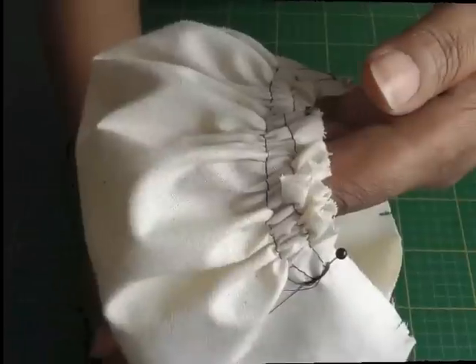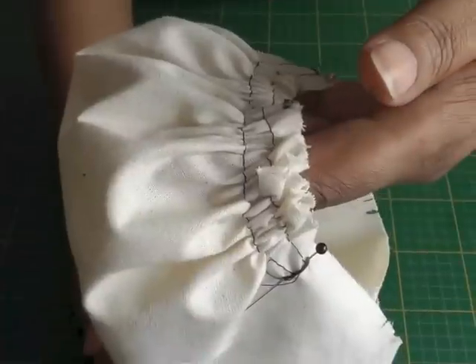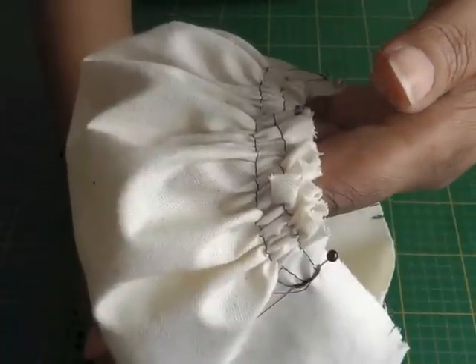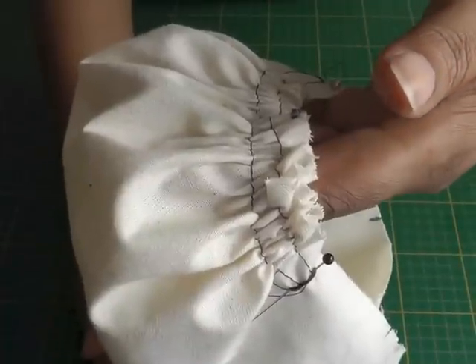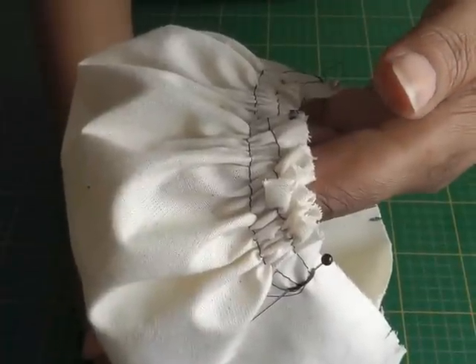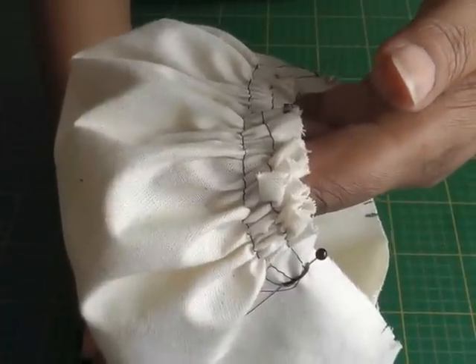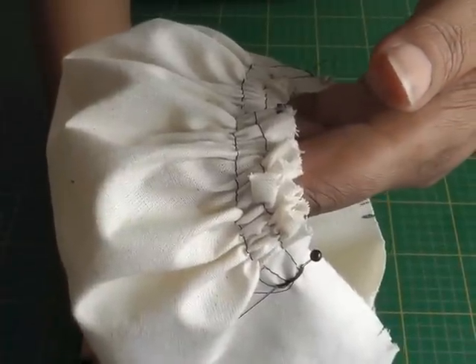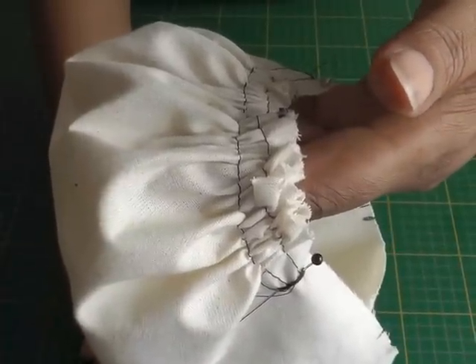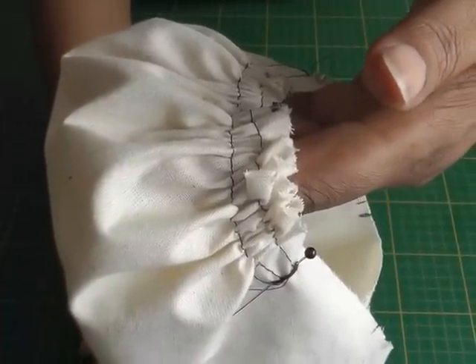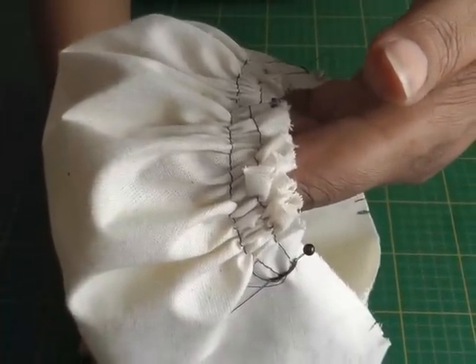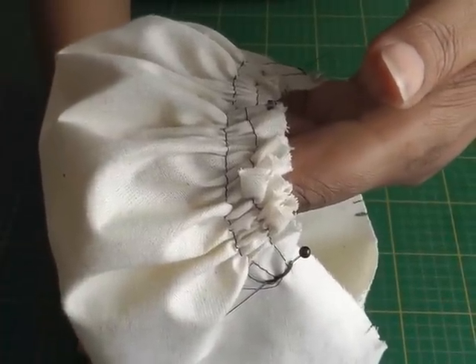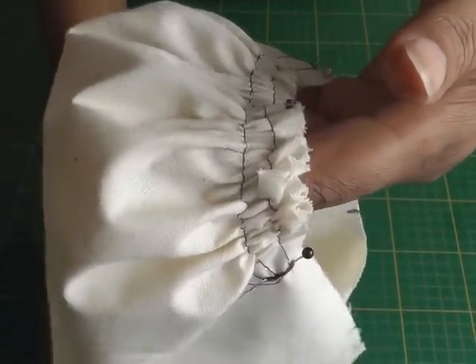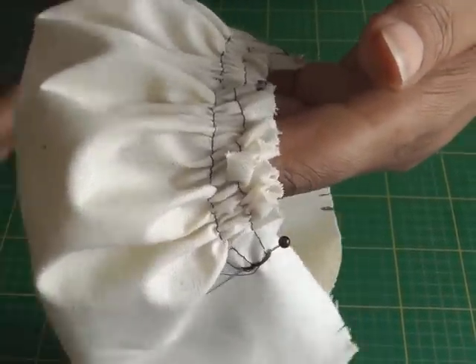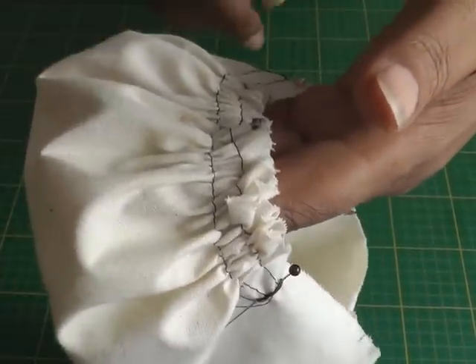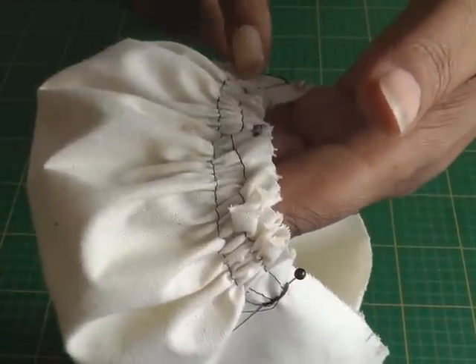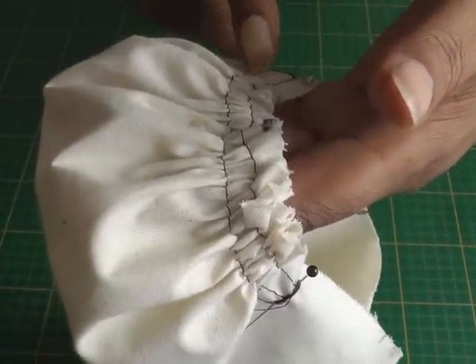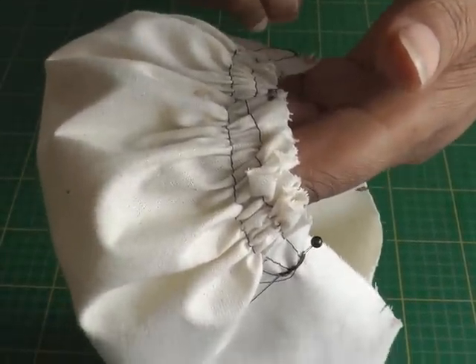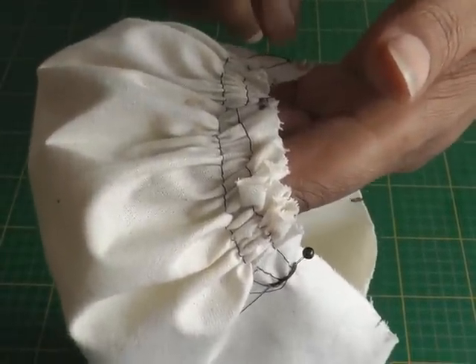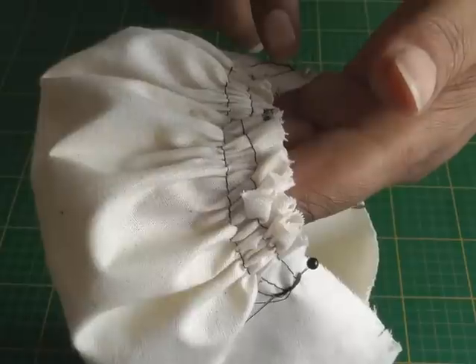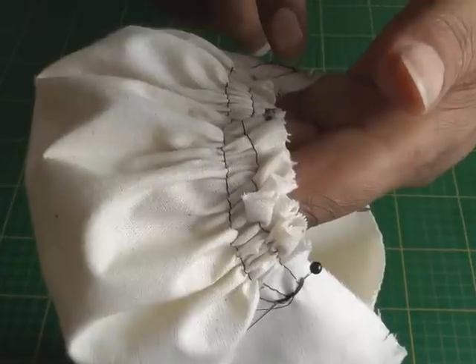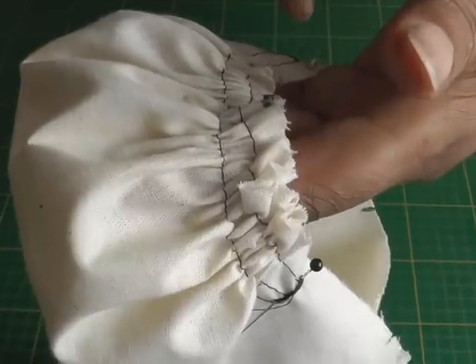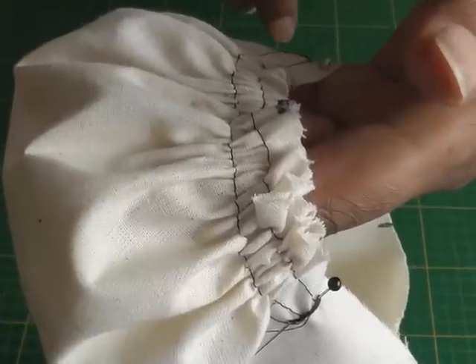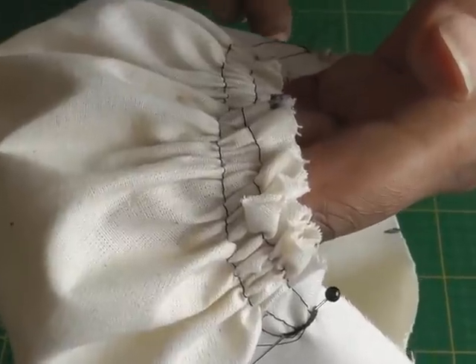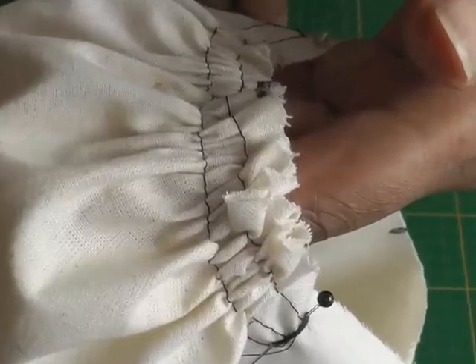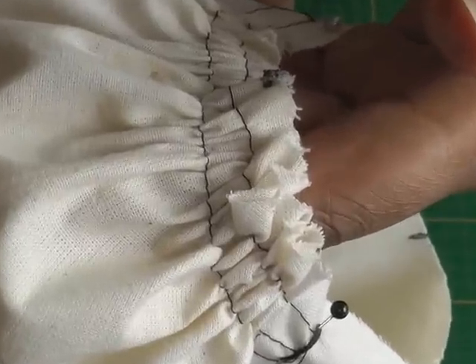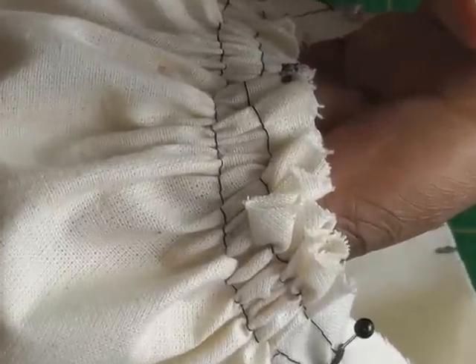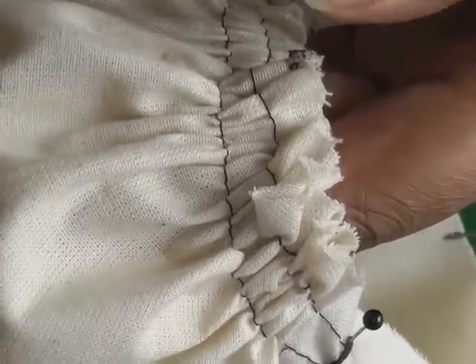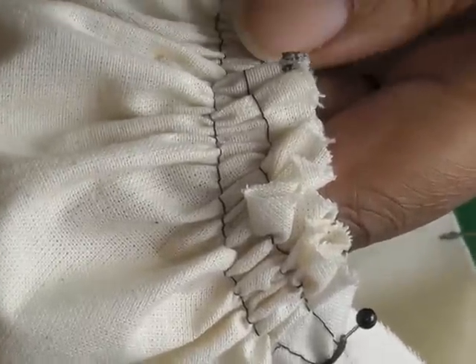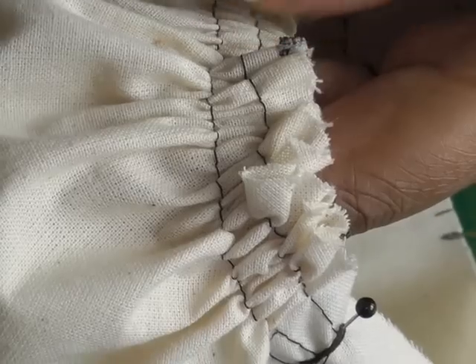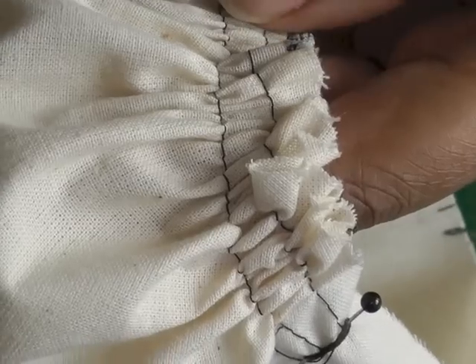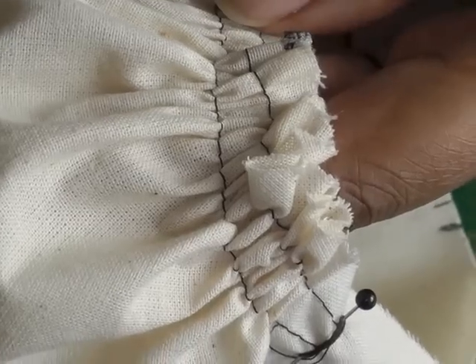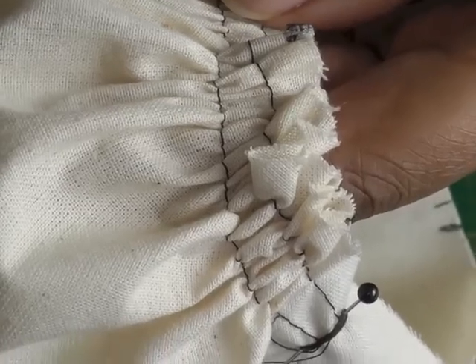The first thing you need to do is sew the gathers into the sleeve head as I have done here. I've done a video tutorial so please click on the link below in order to get help for sewing gathers.